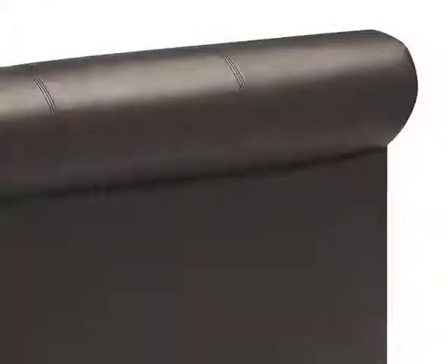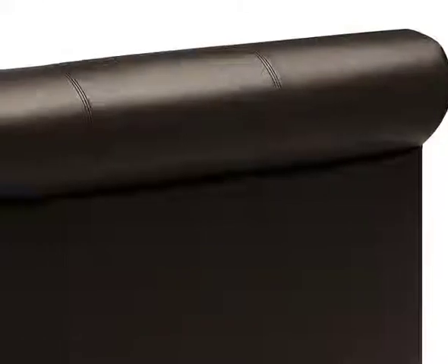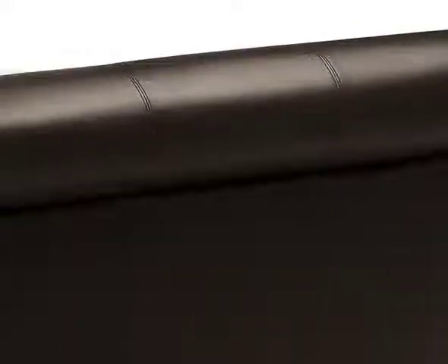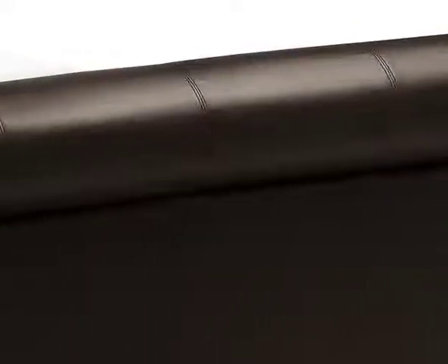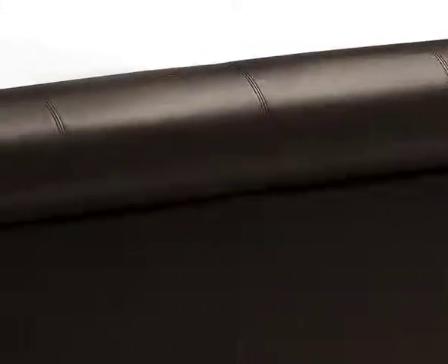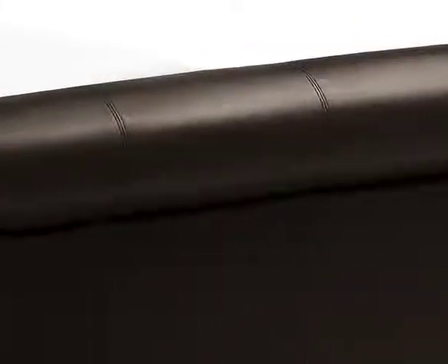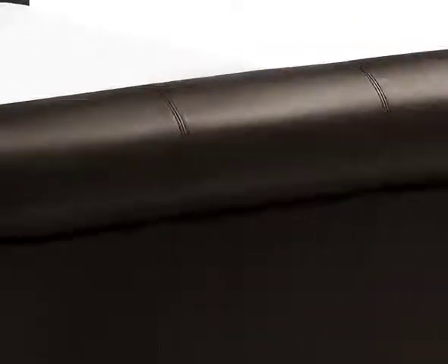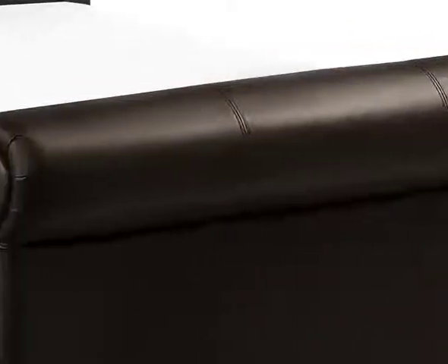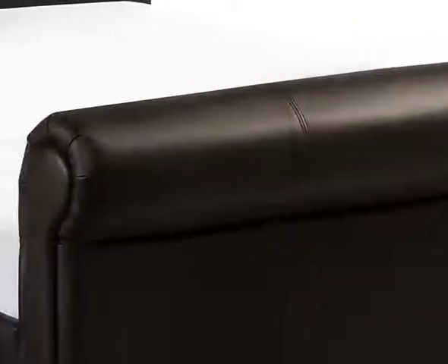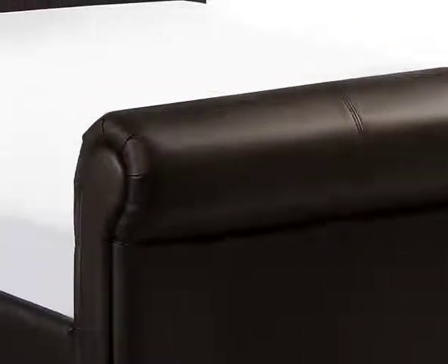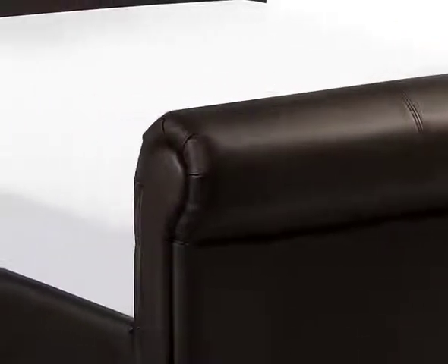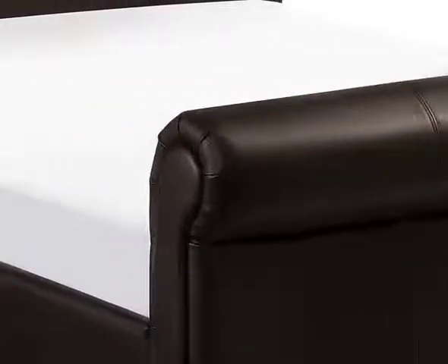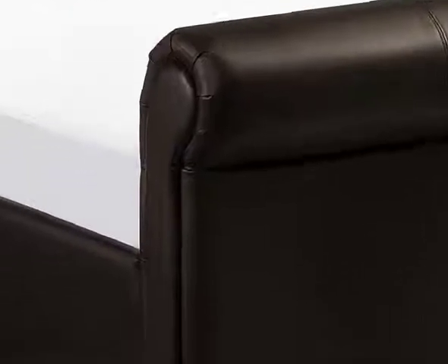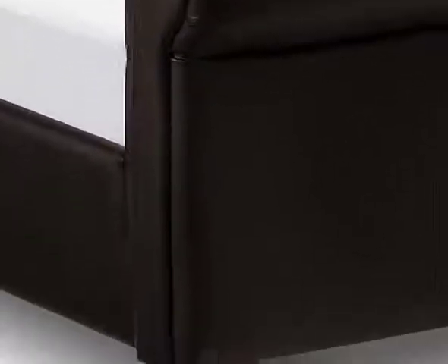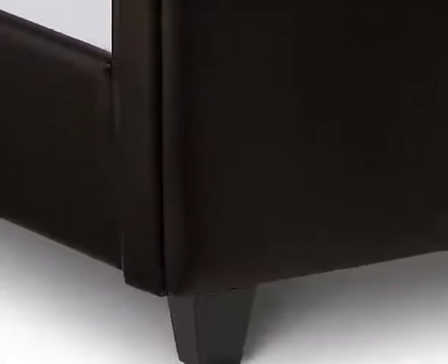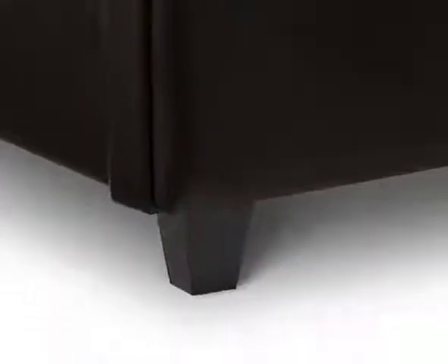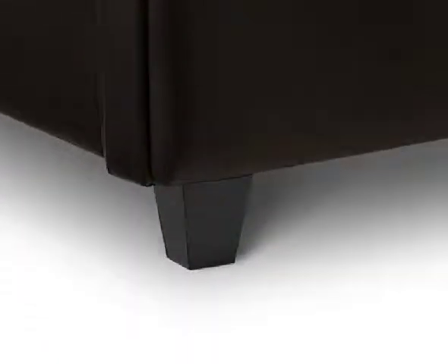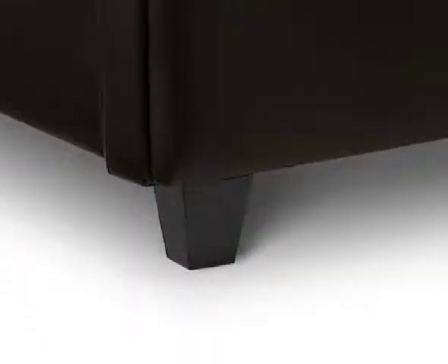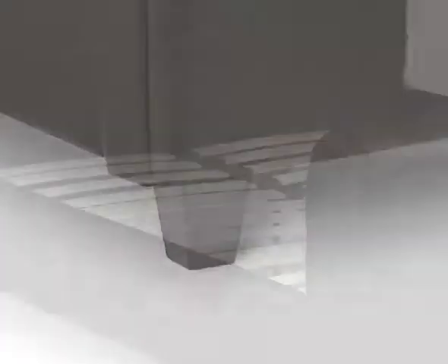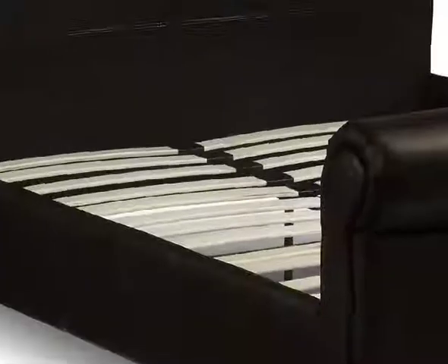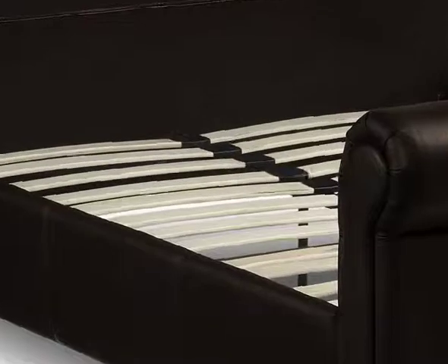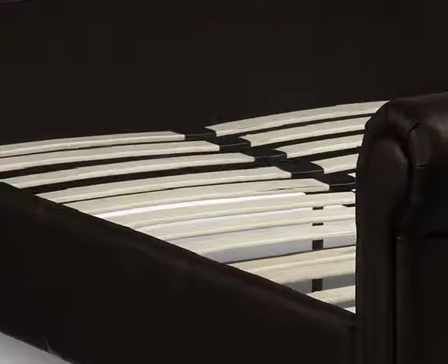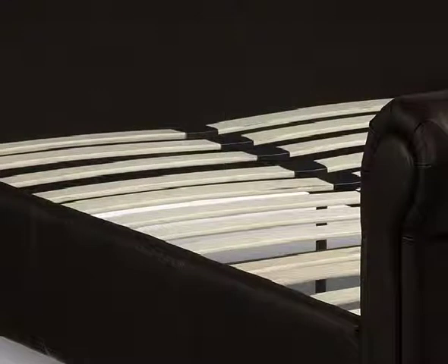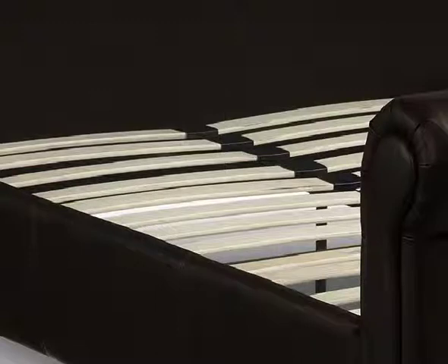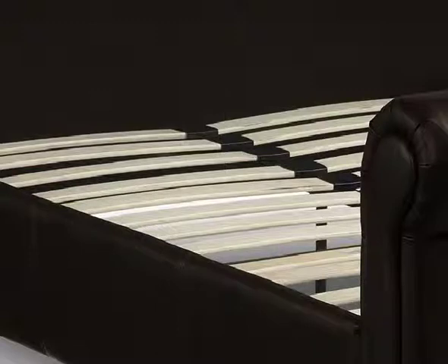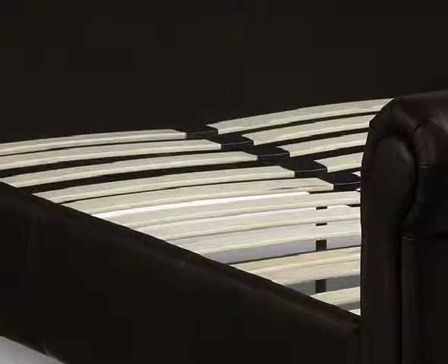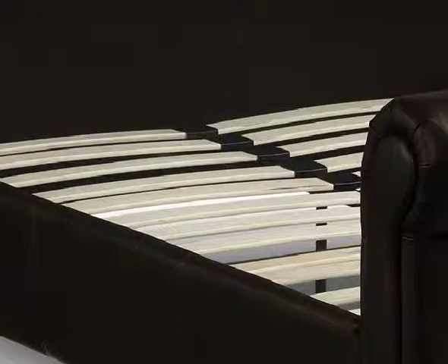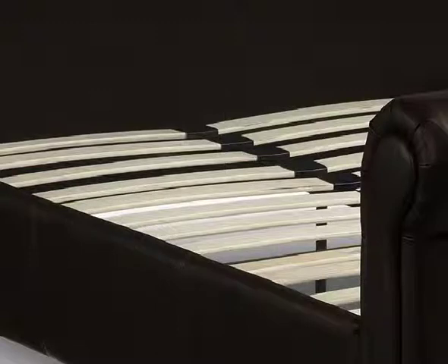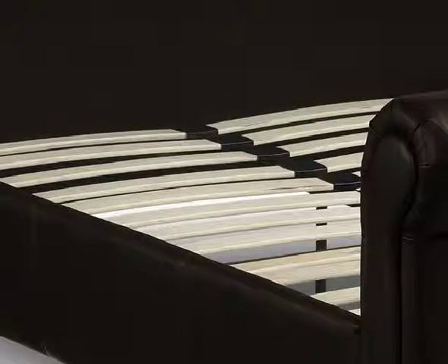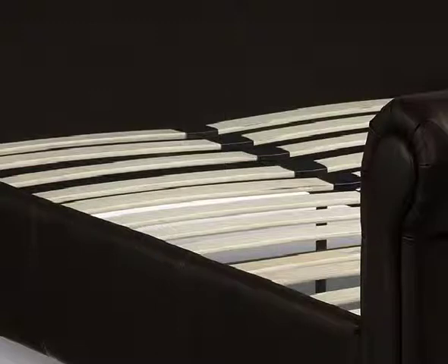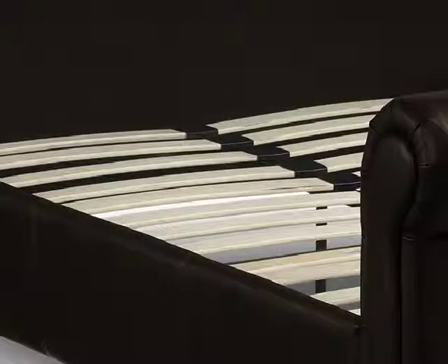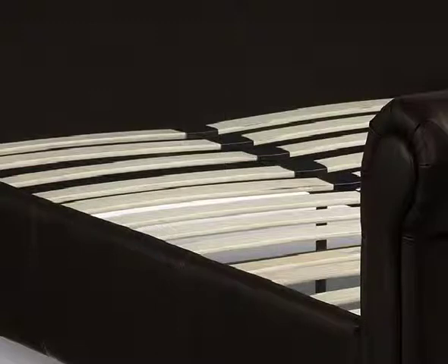The high headboard and low foot end both feature a scroll top design and sit on four sturdy wooden feet. The bed base is constructed from sprung wooden slats to support the mattress and maximise the quality of your night's sleep.